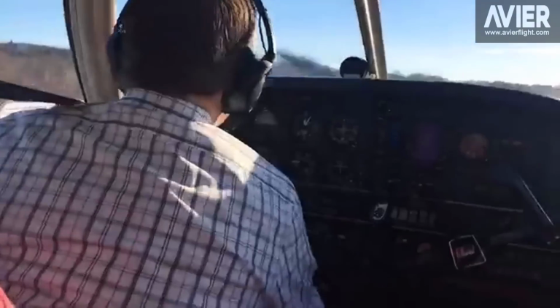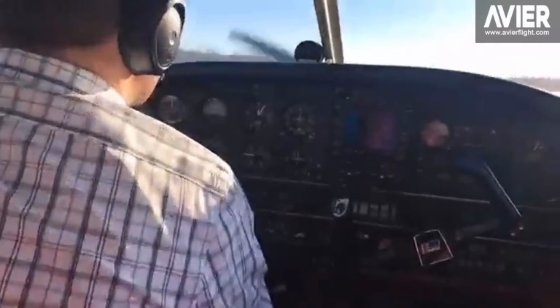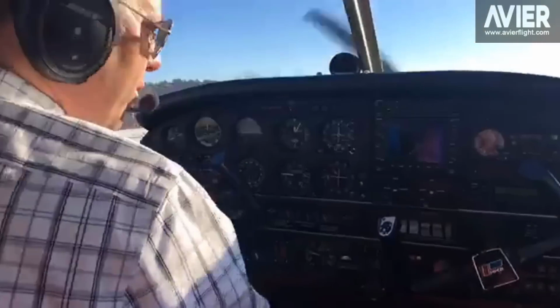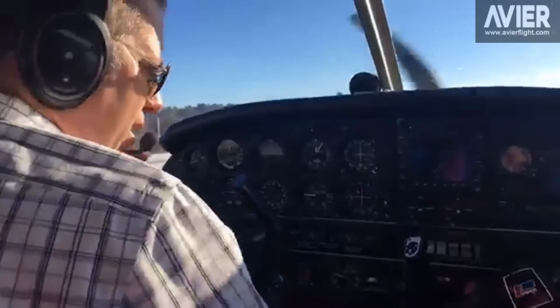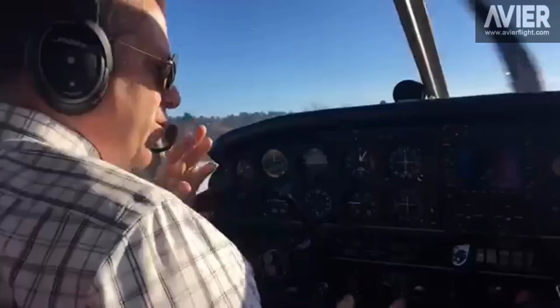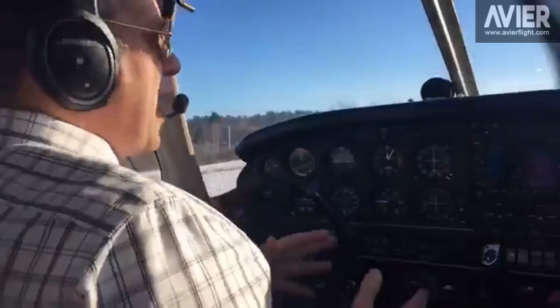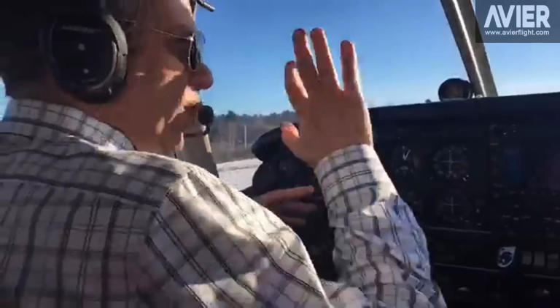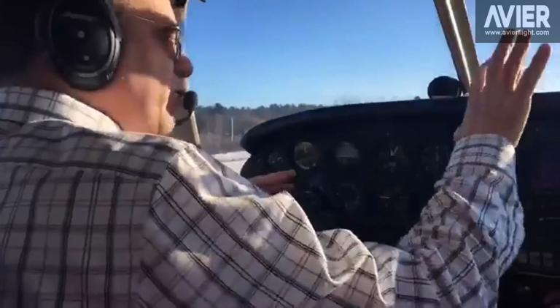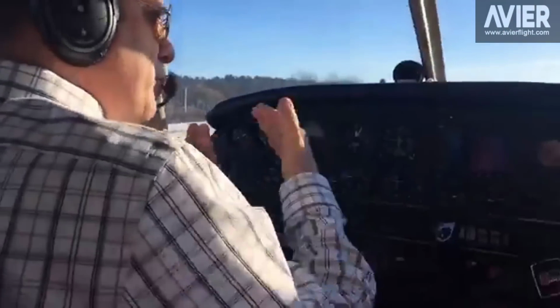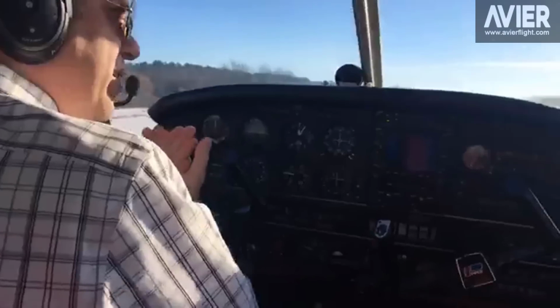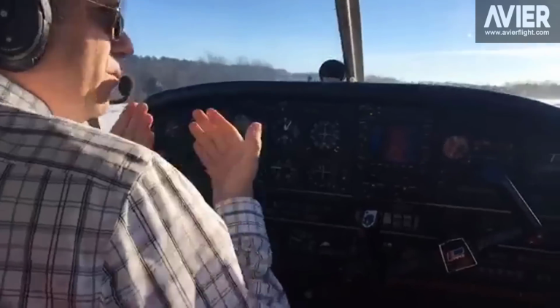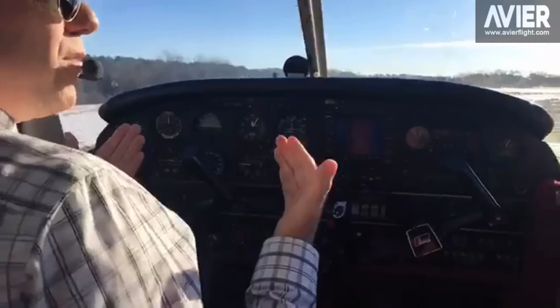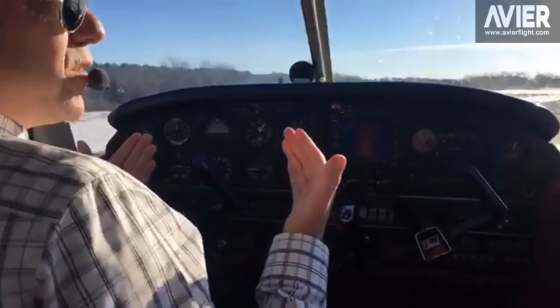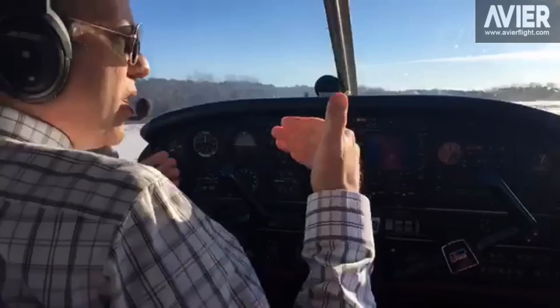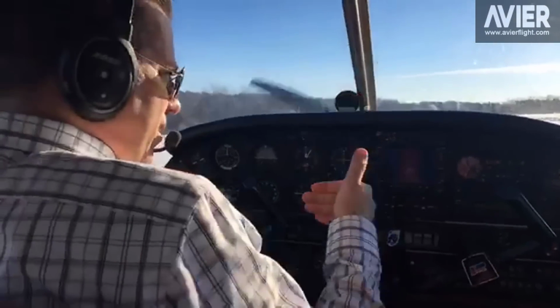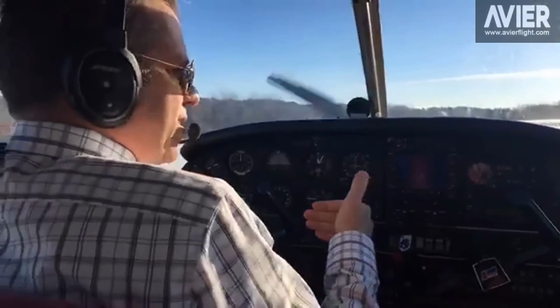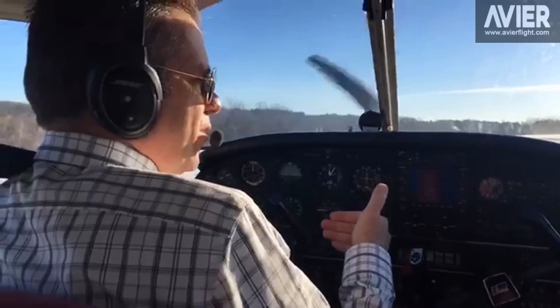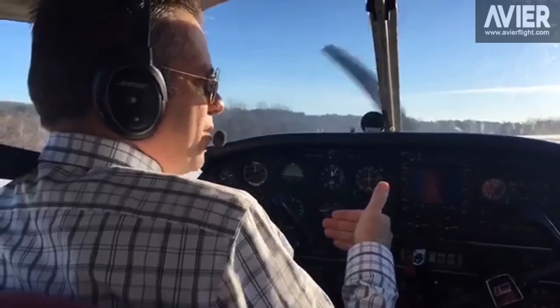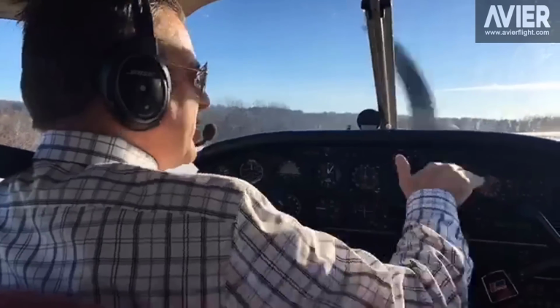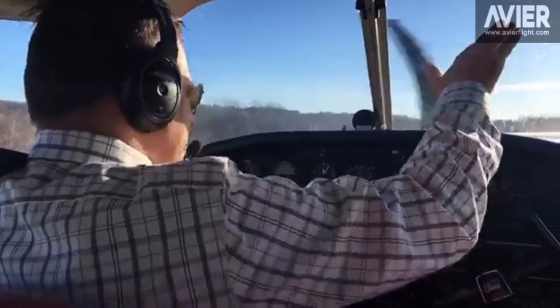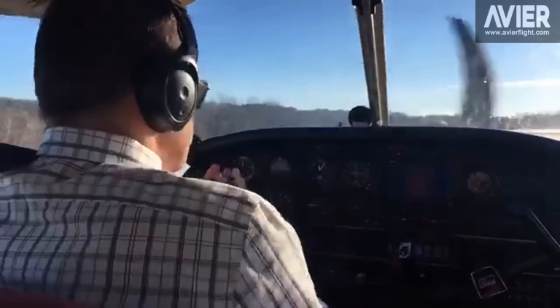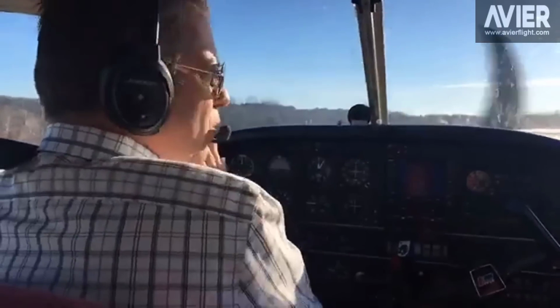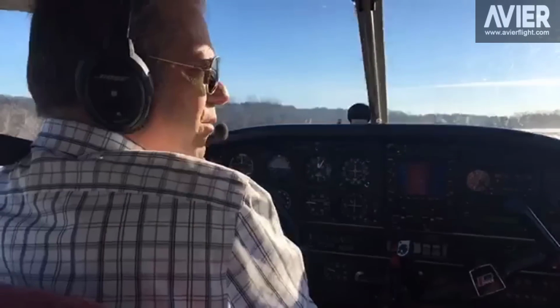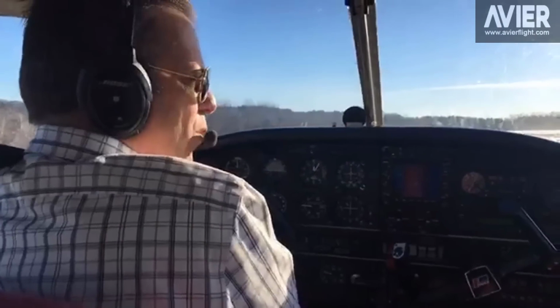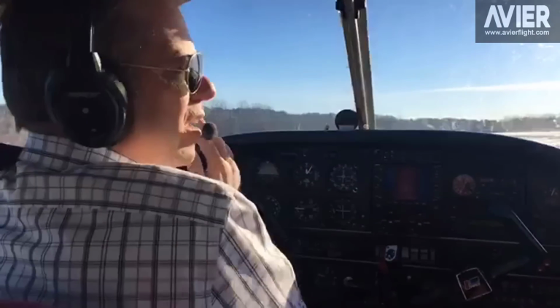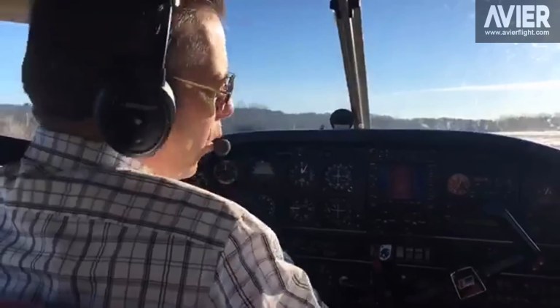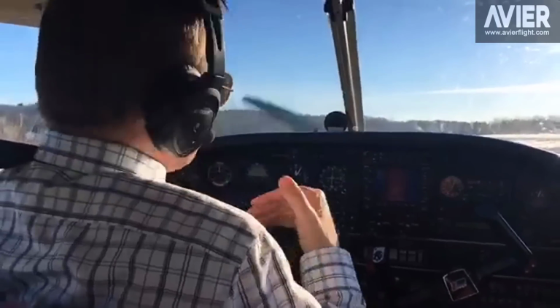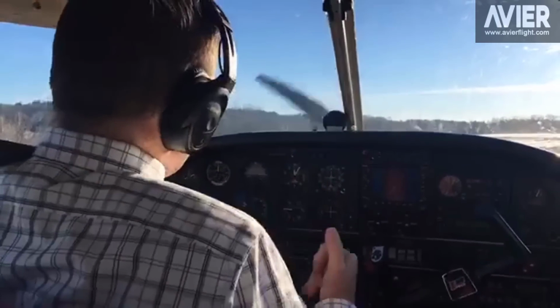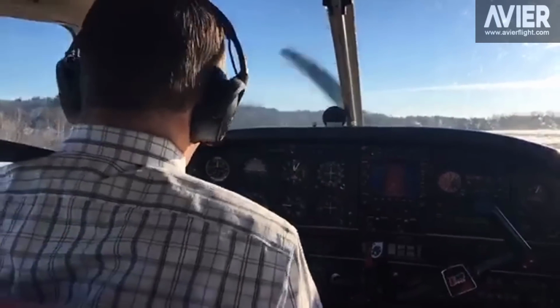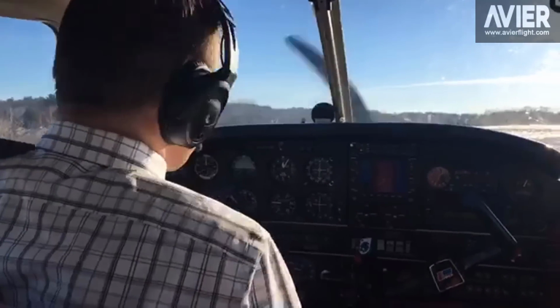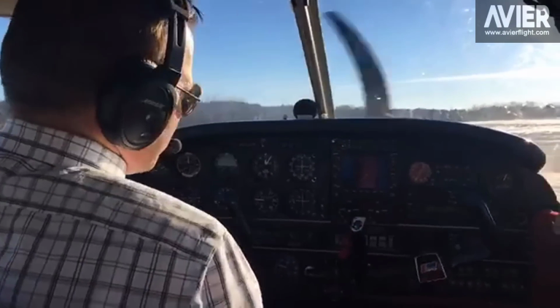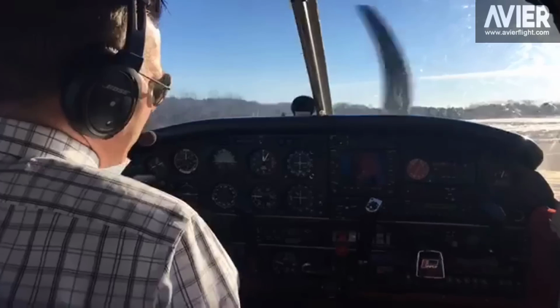Short field takeoff technique: two flaps, get on the runway, brakes held, rotate at 52, accelerate to 63 in ground effect, and then climb out at VY, flaps away once we have cleared obstacles with a positive rate of climb.